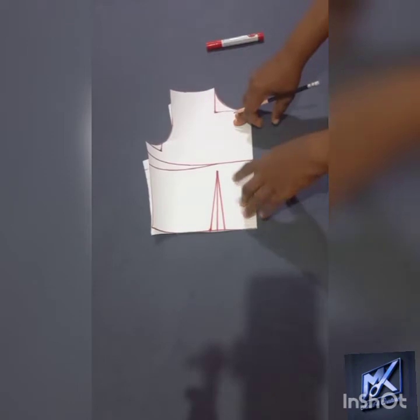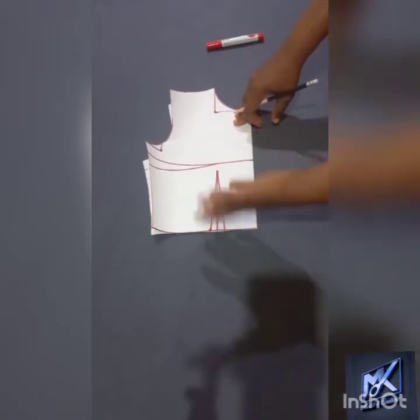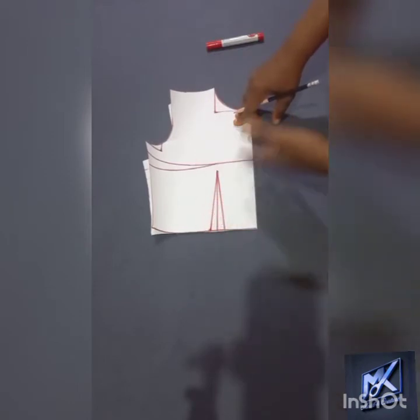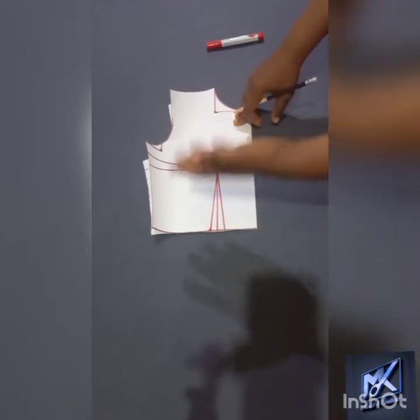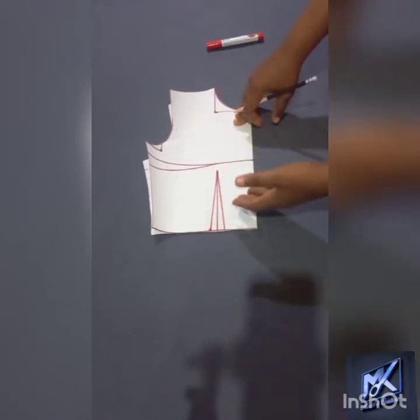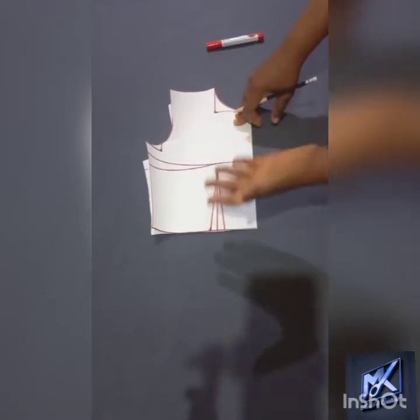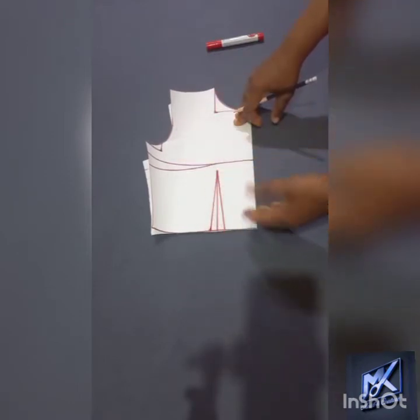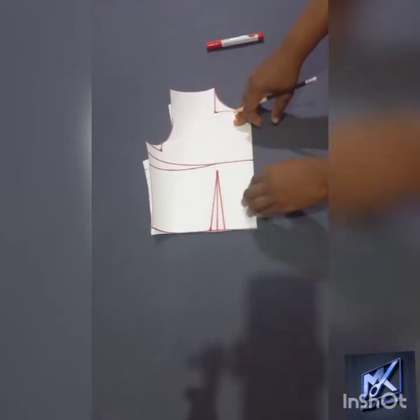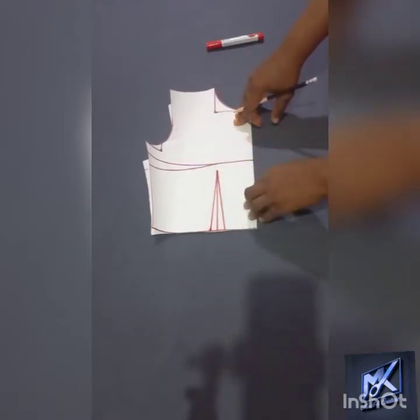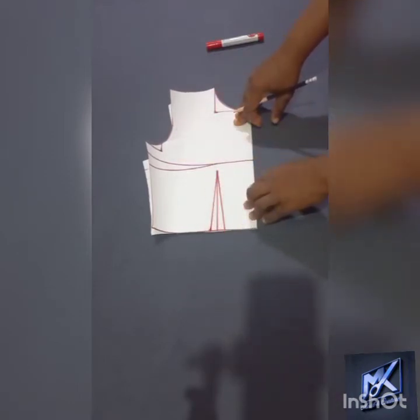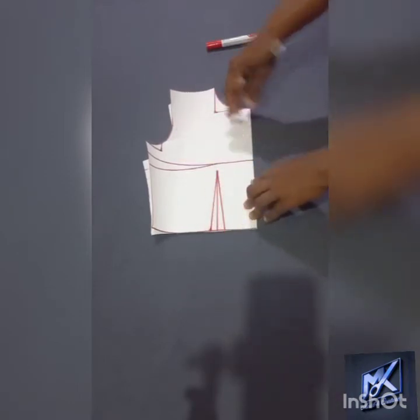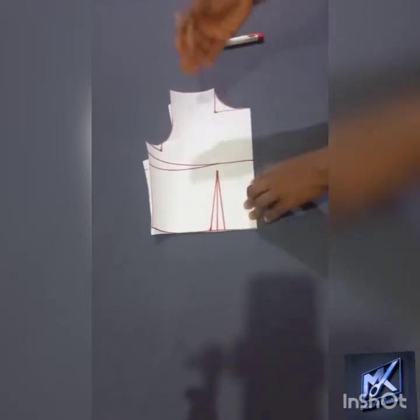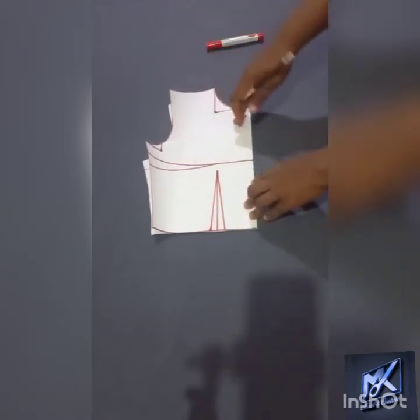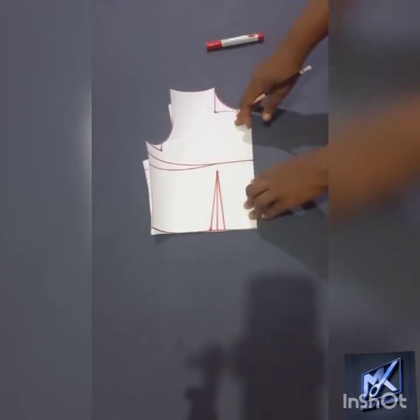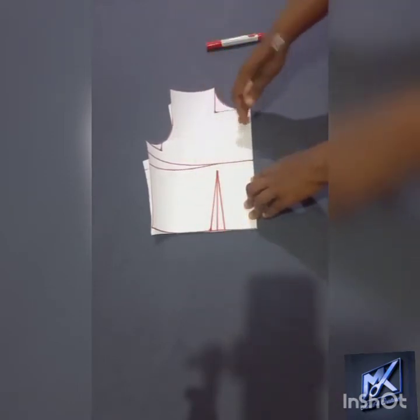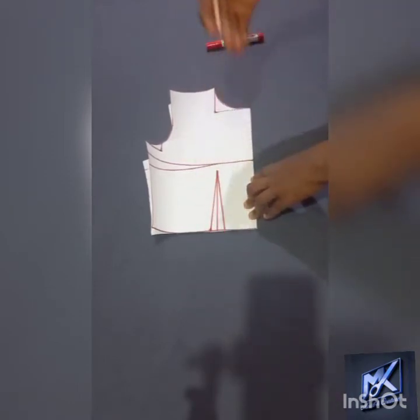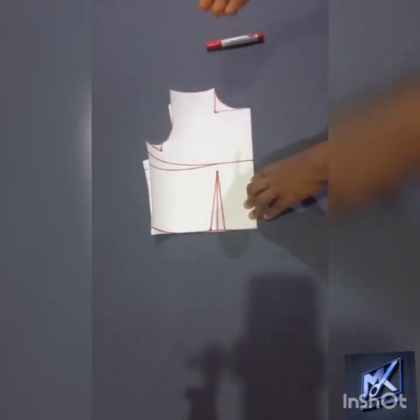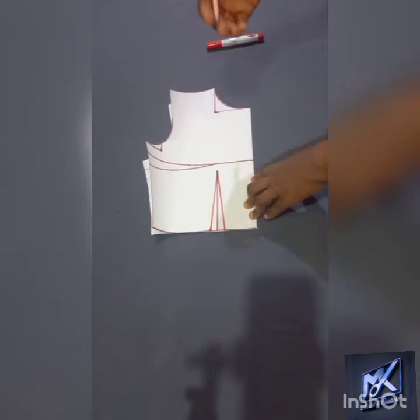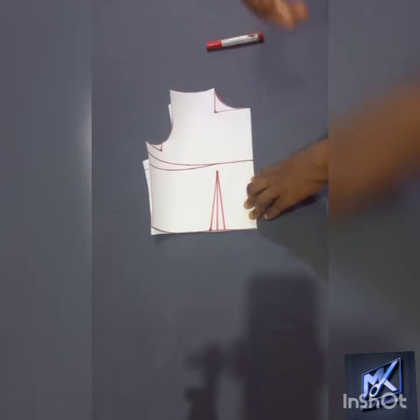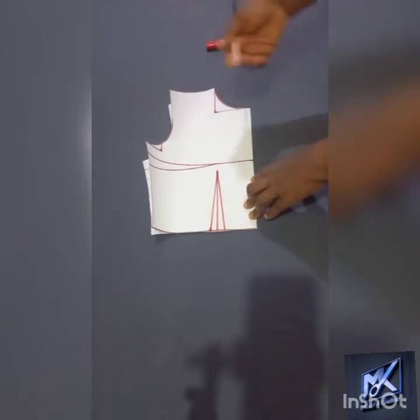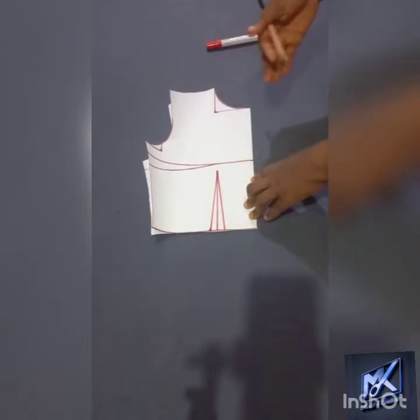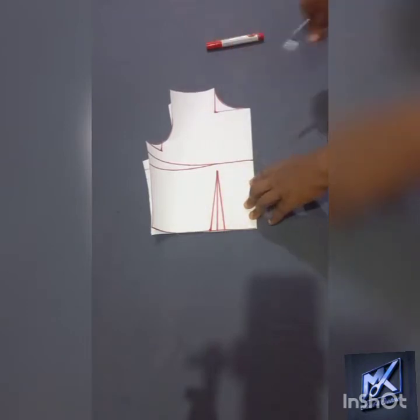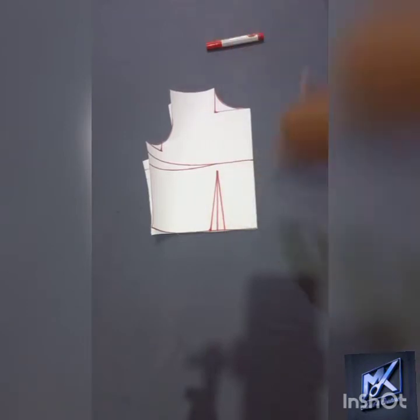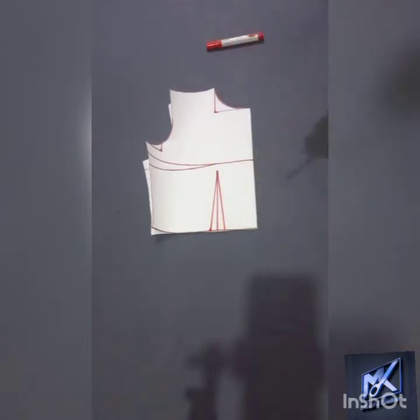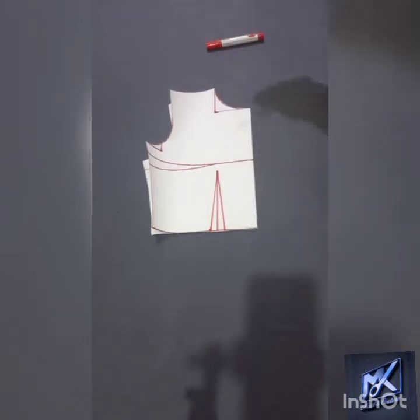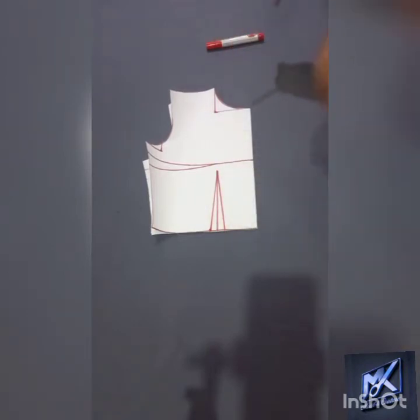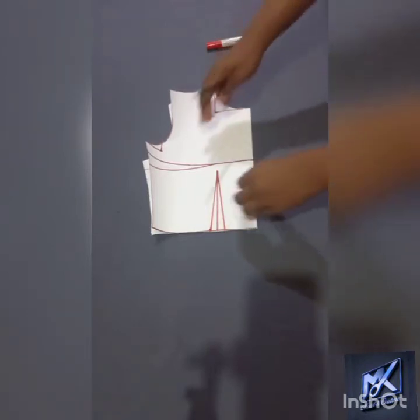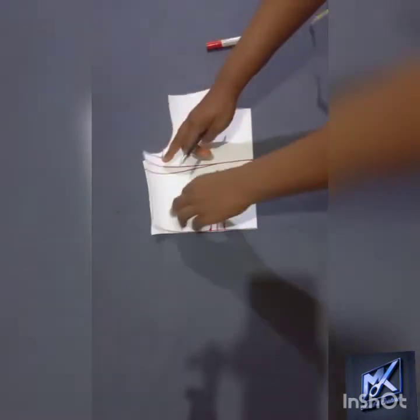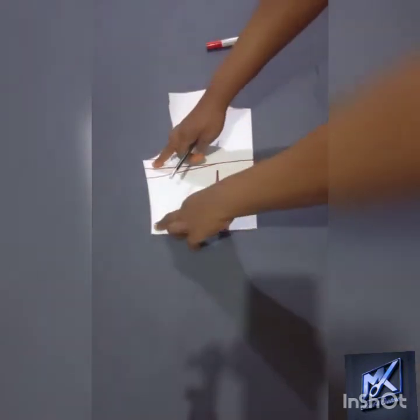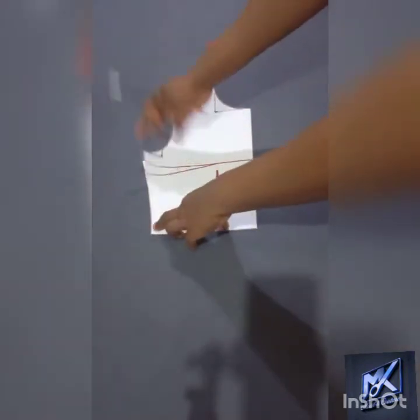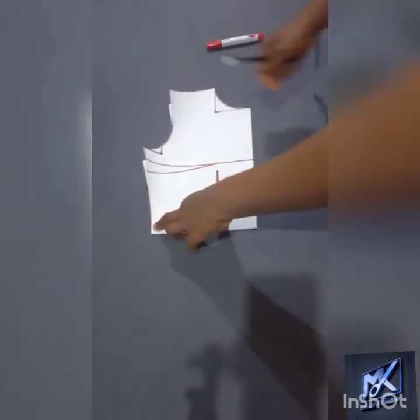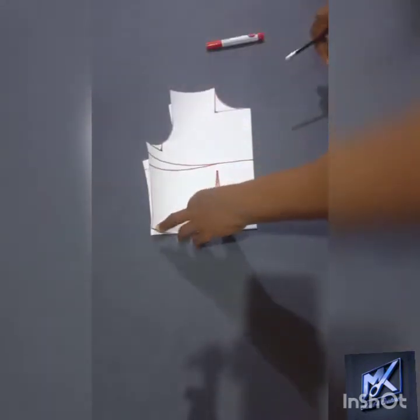If I do them on open, there are those chances that there will be slight differences. So now my pattern is on fold.